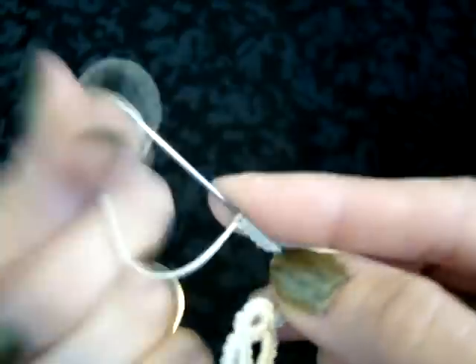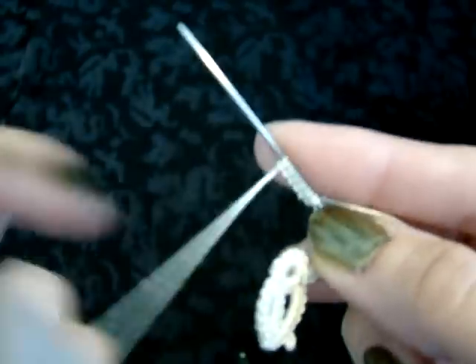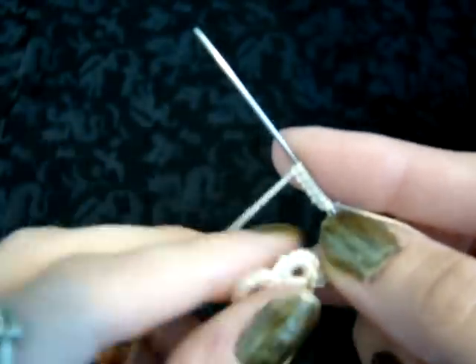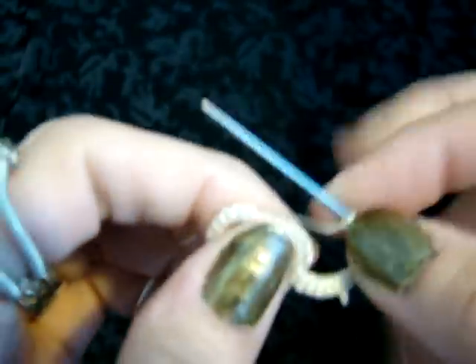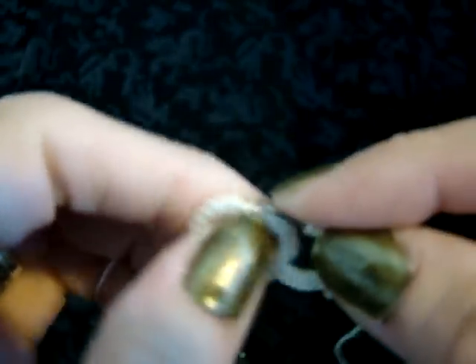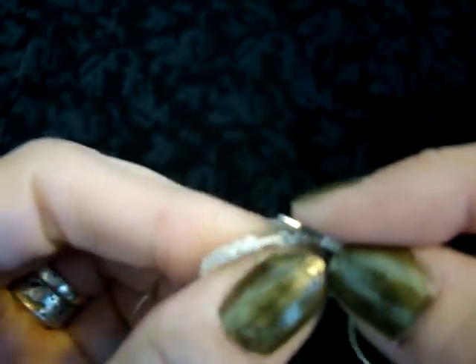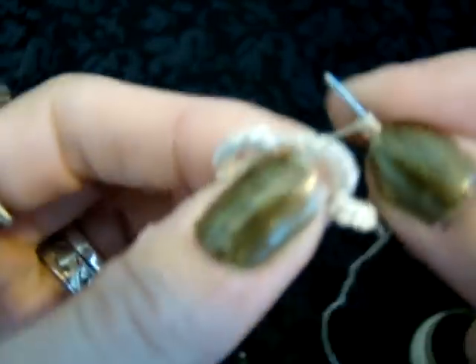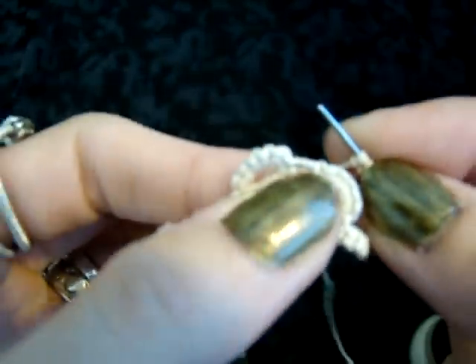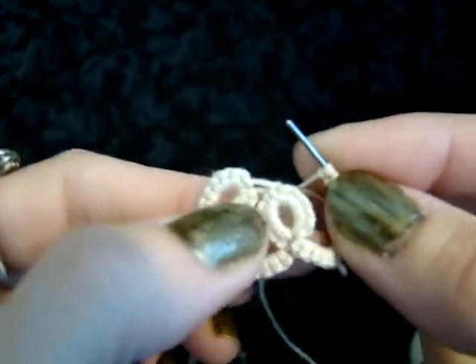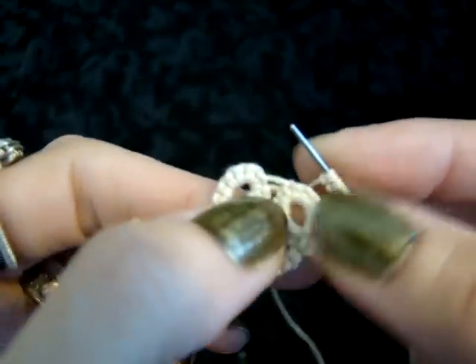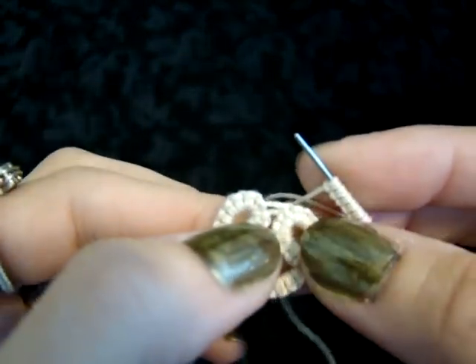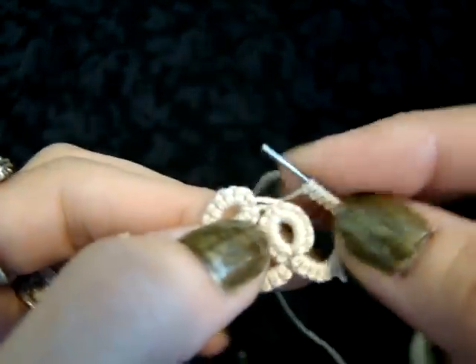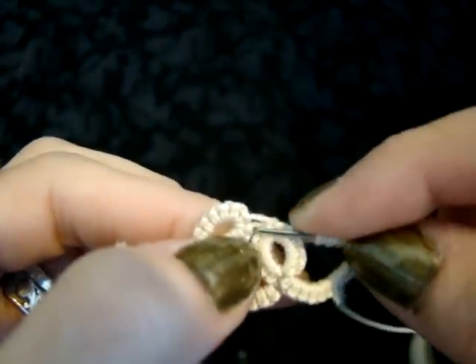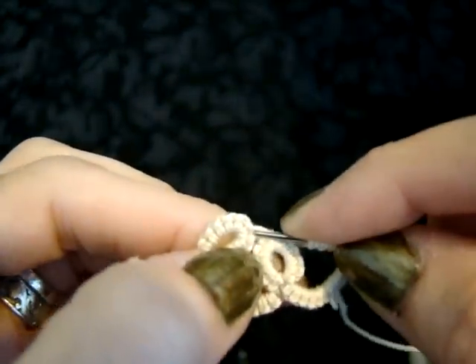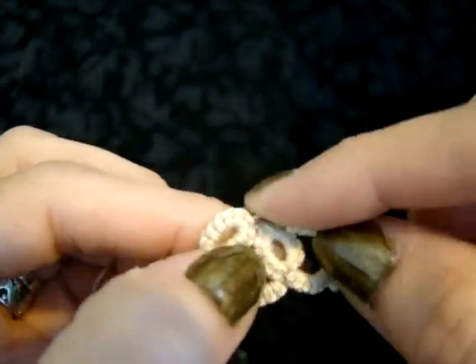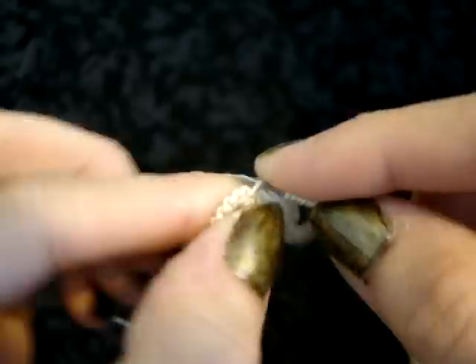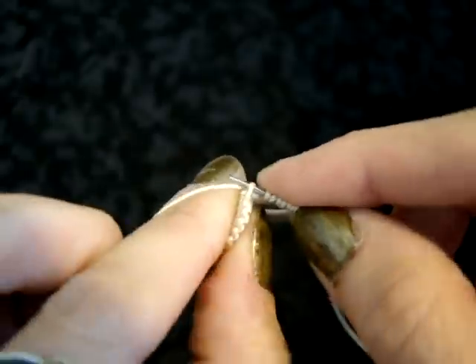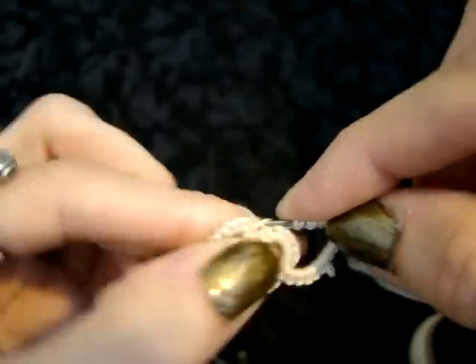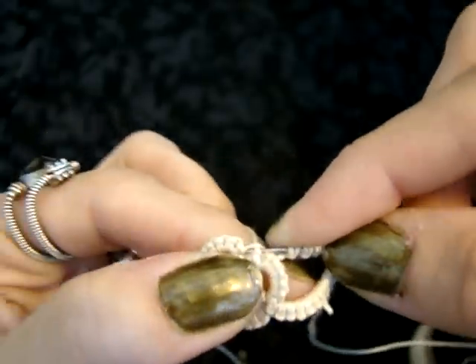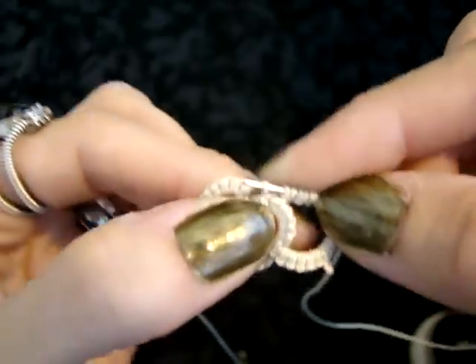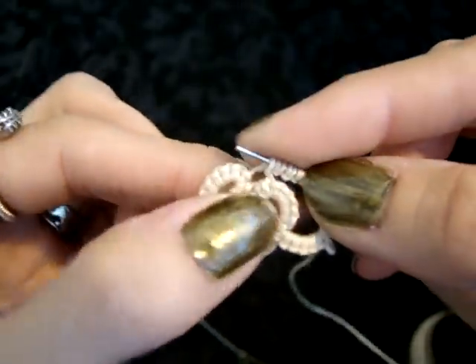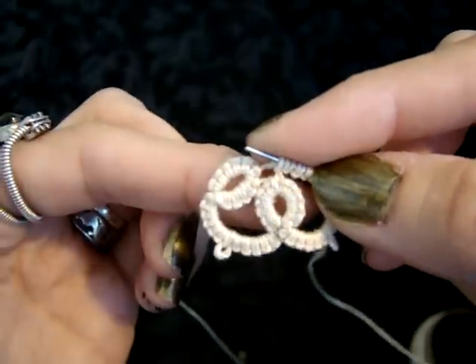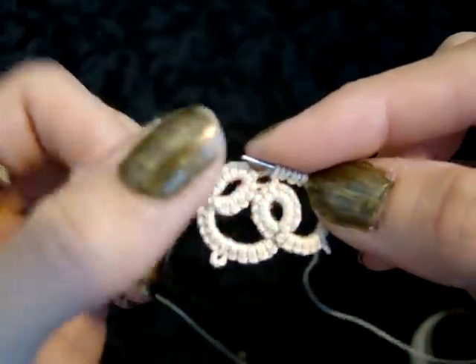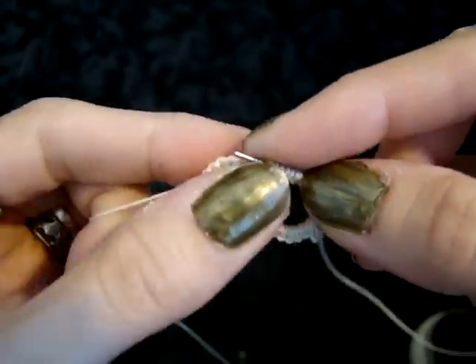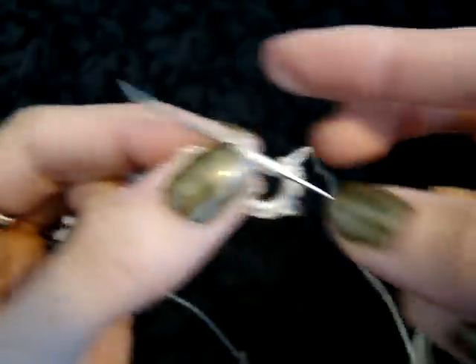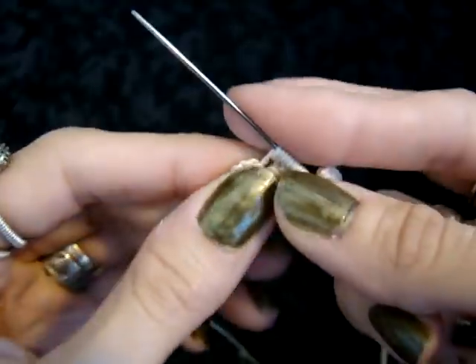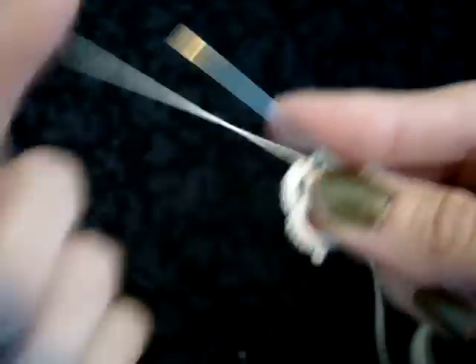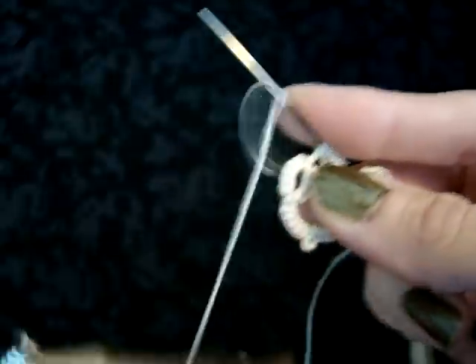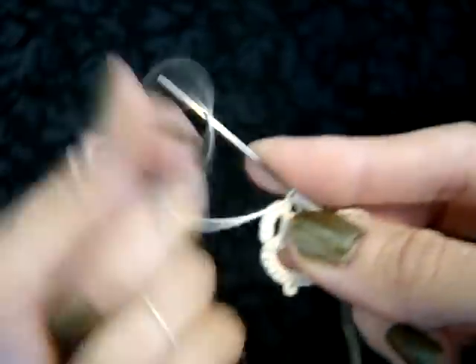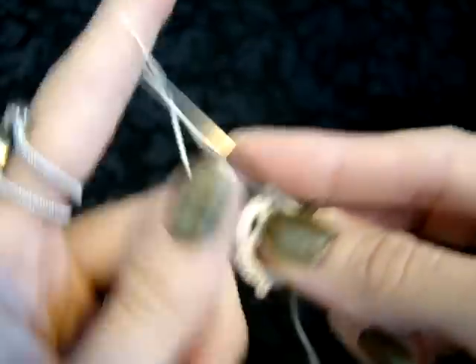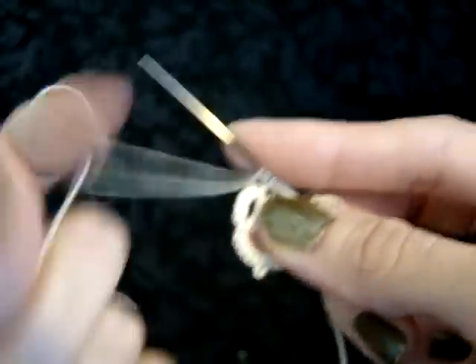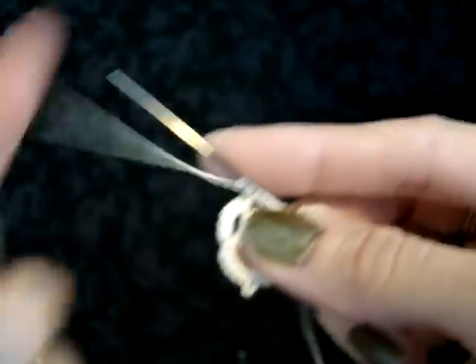Obviously I'm going fast now because you've already seen how they're formed. When you go to add the next ring, you're just going into that first picot again and grabbing up the thread to finish it the same way you did before.